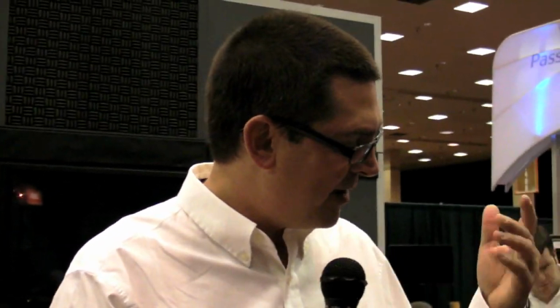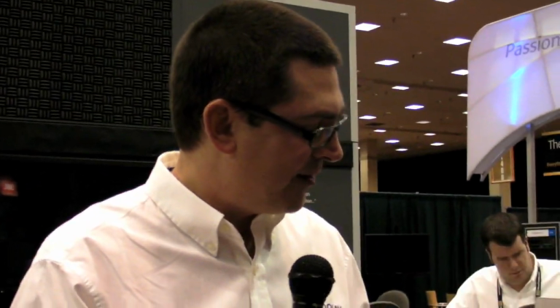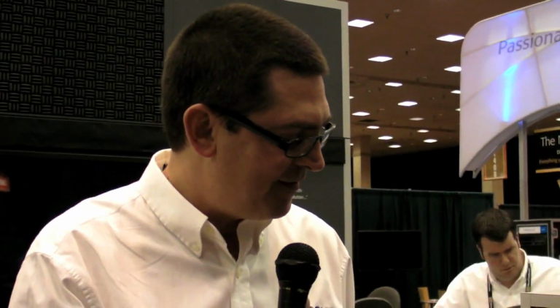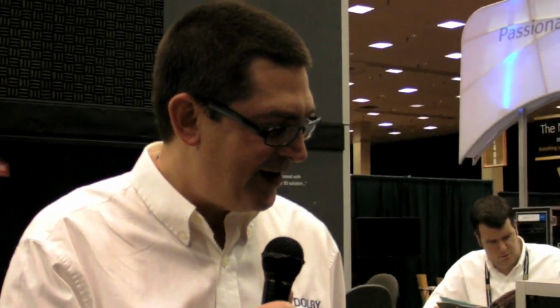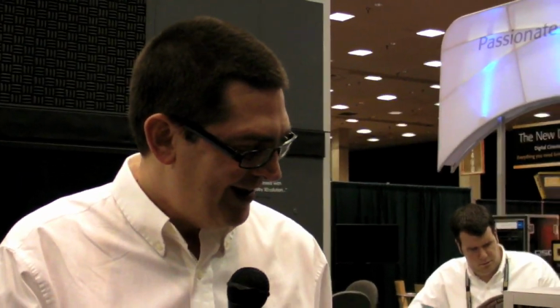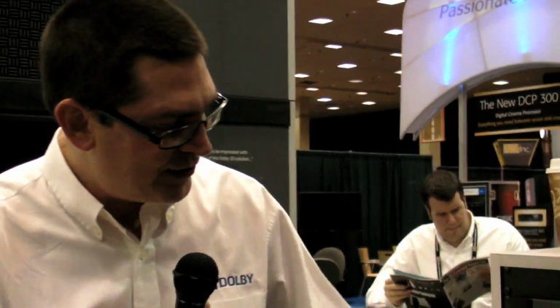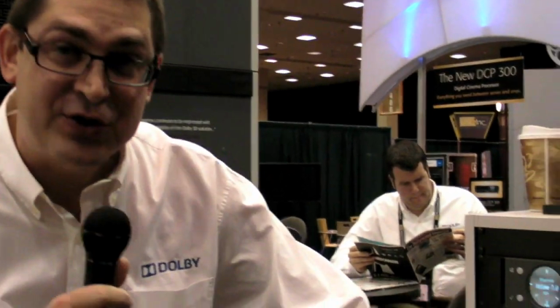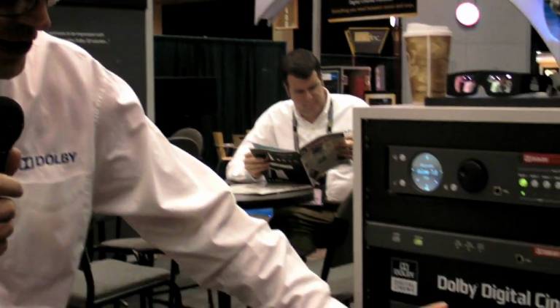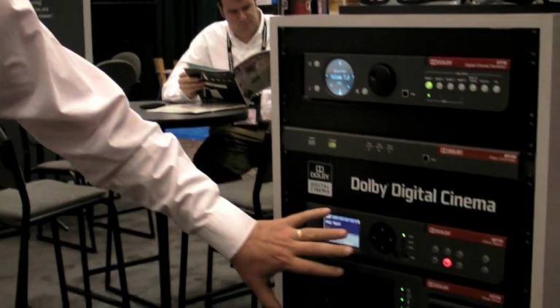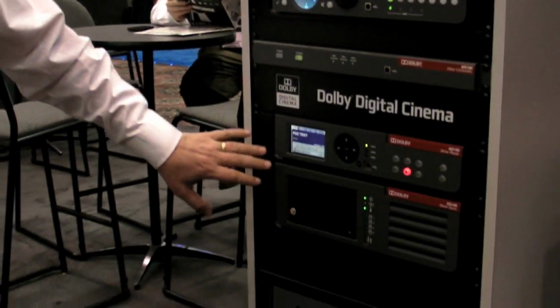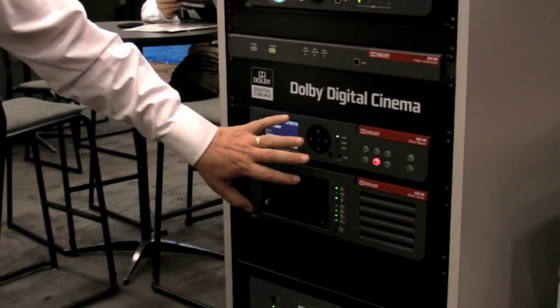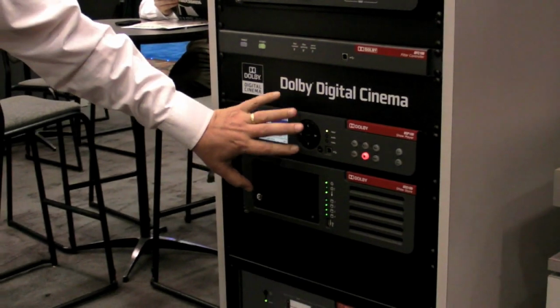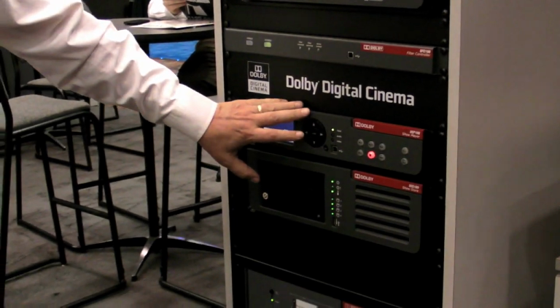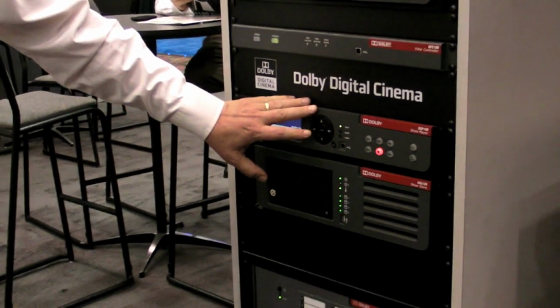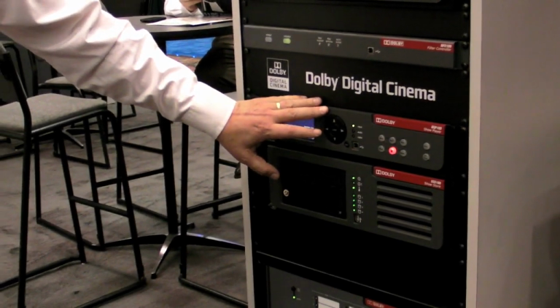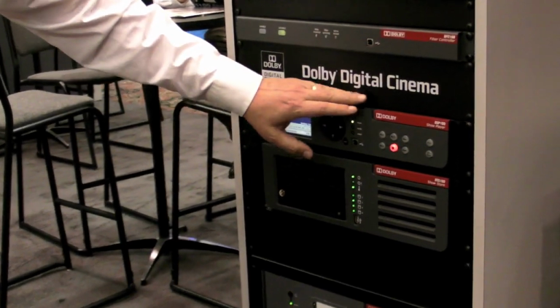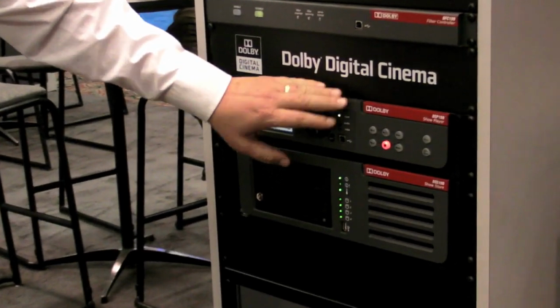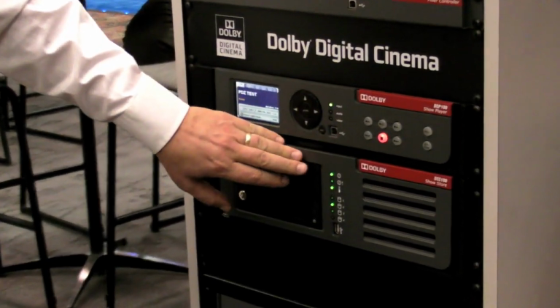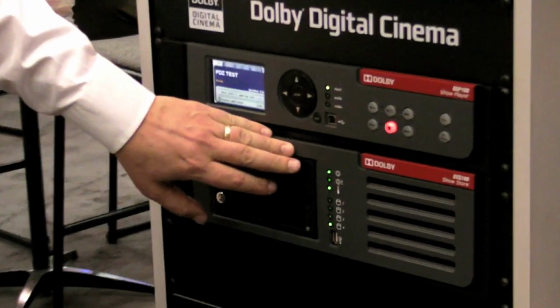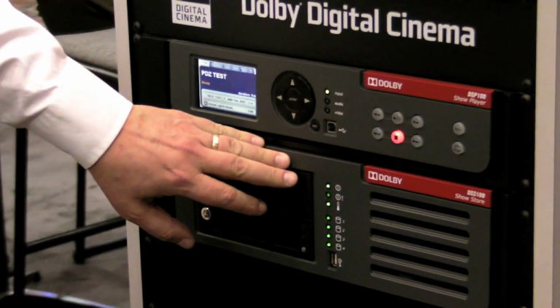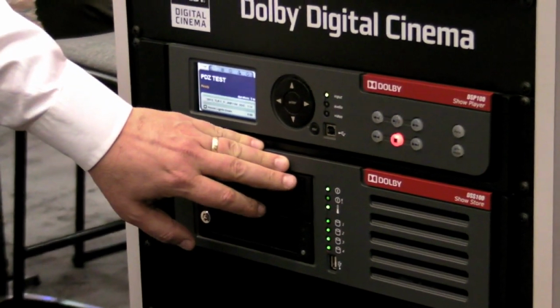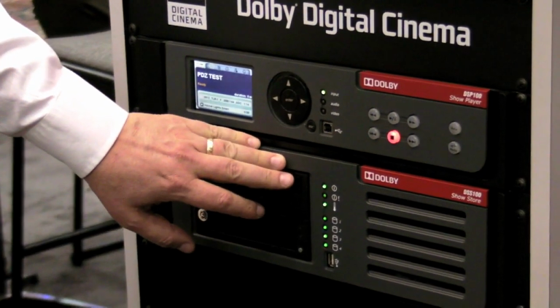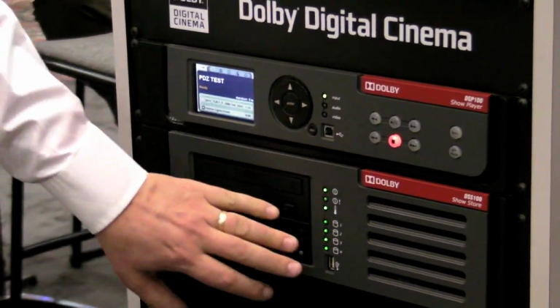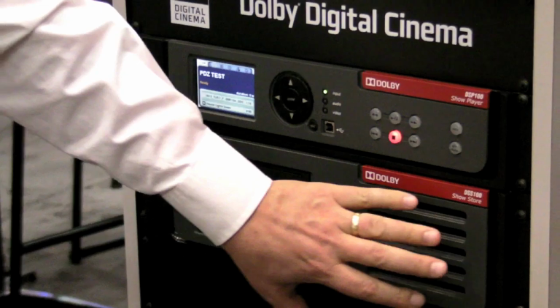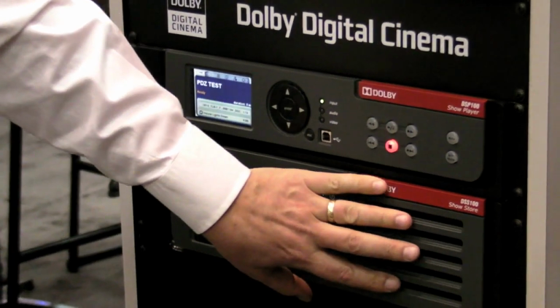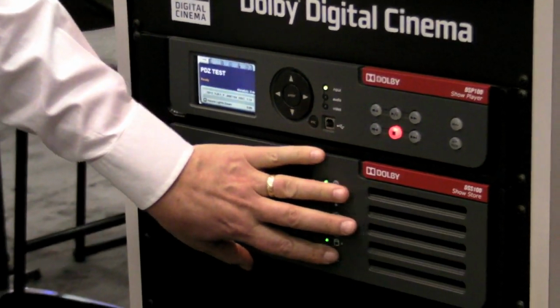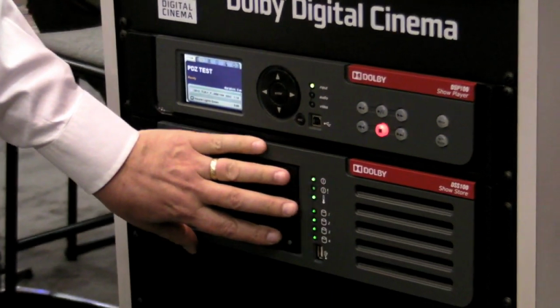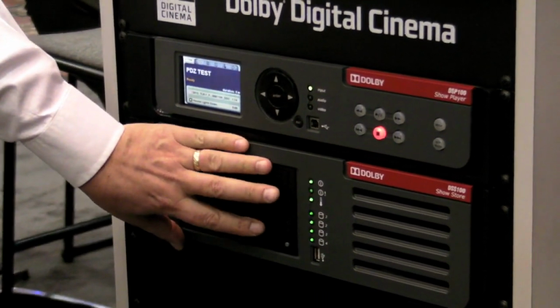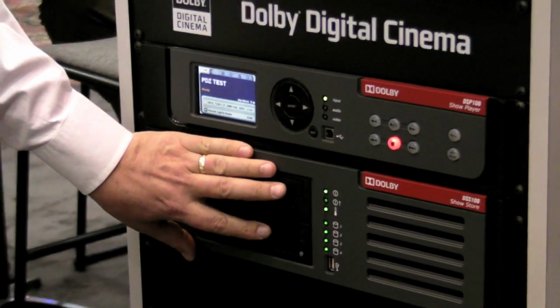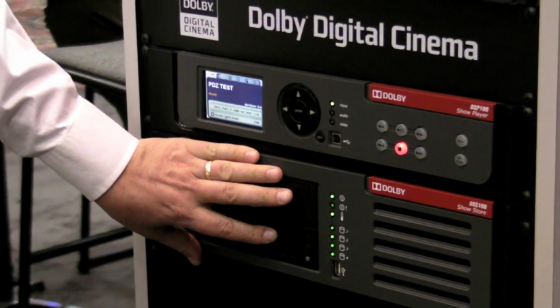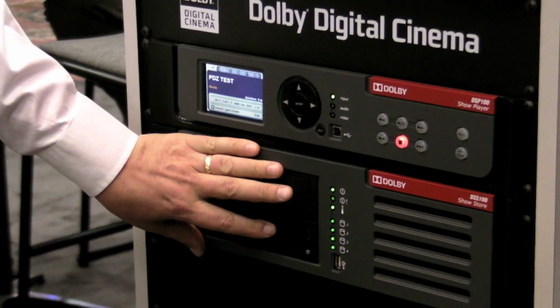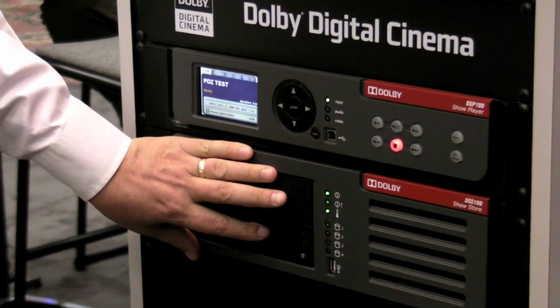We've got a shot from the 750. This is our server system. It's comprised of two components: a show player and a show store. The bottom portion is your storage unit — it's your ingest and storage.